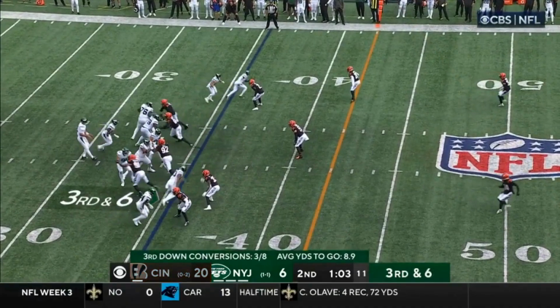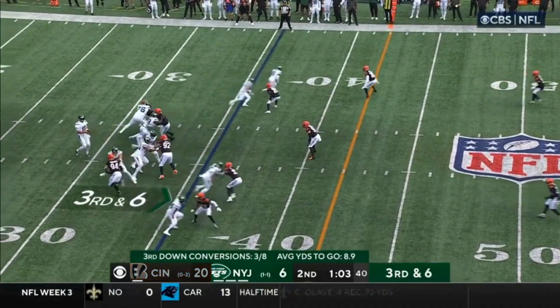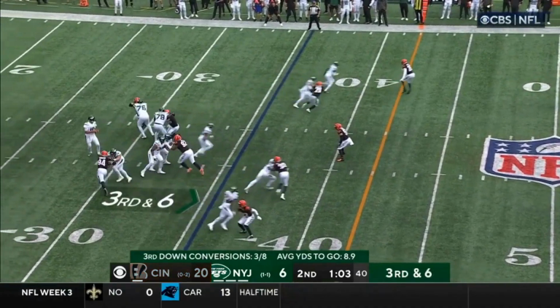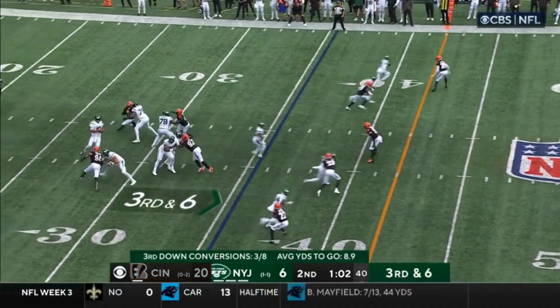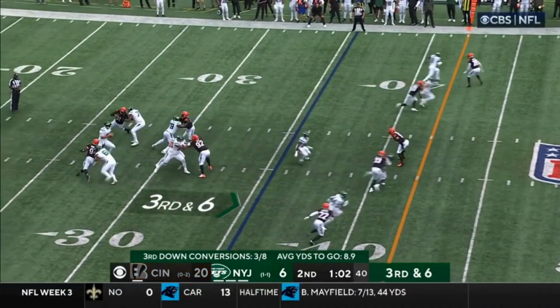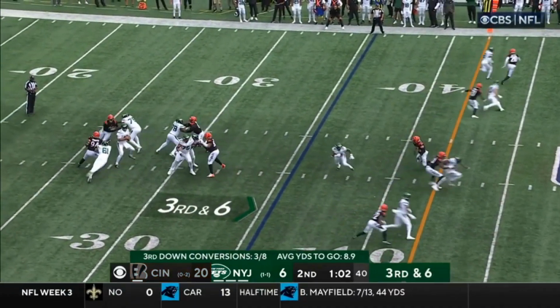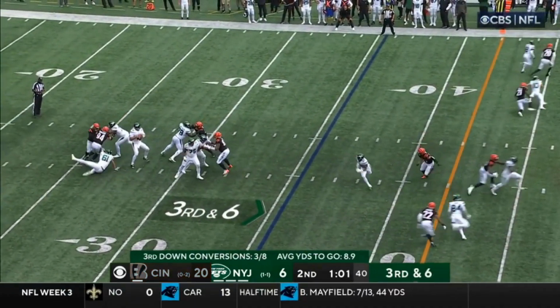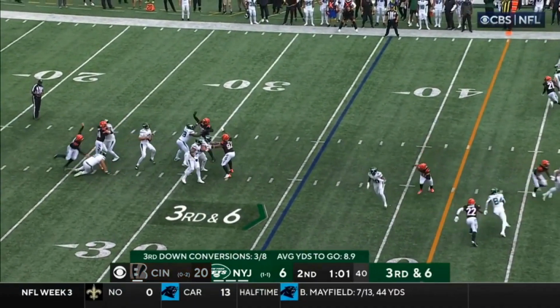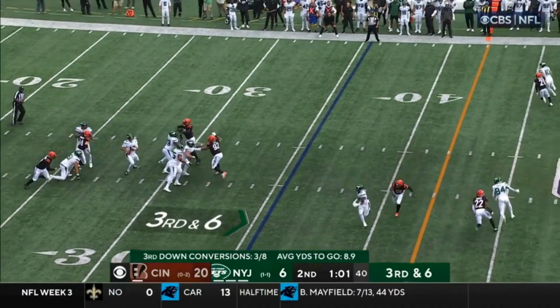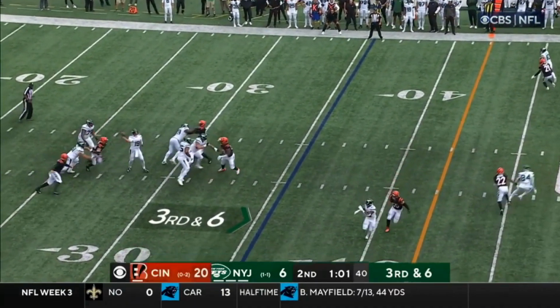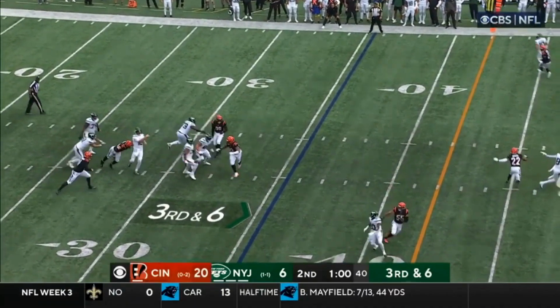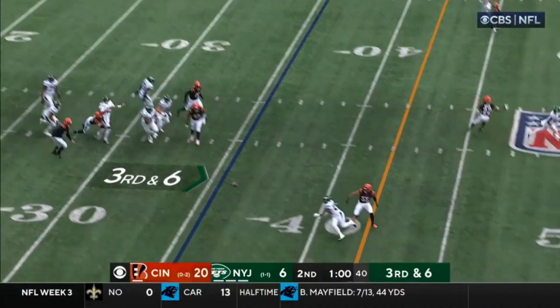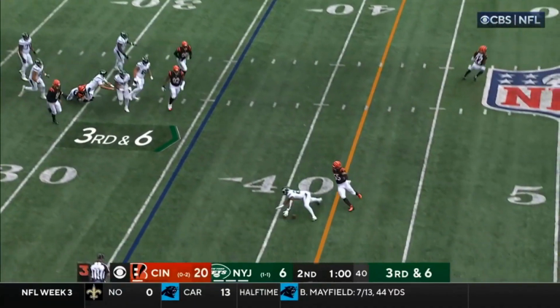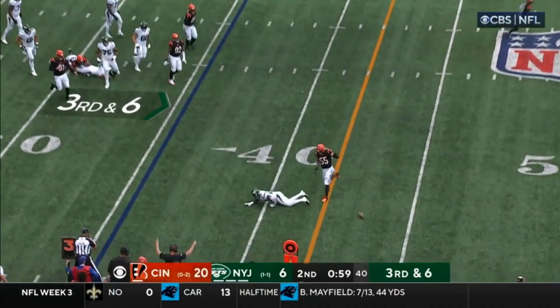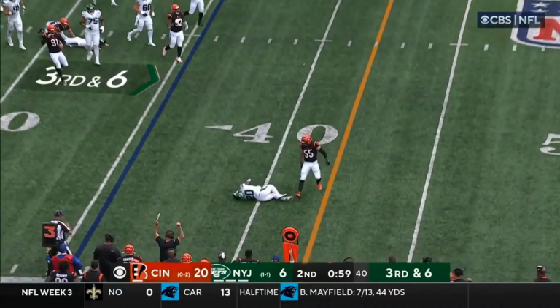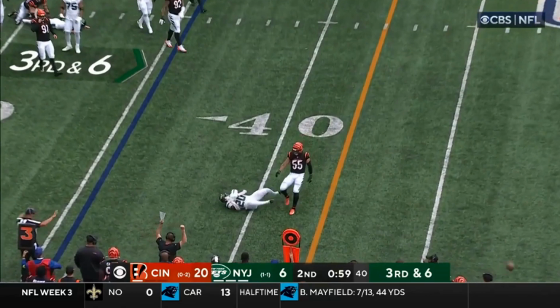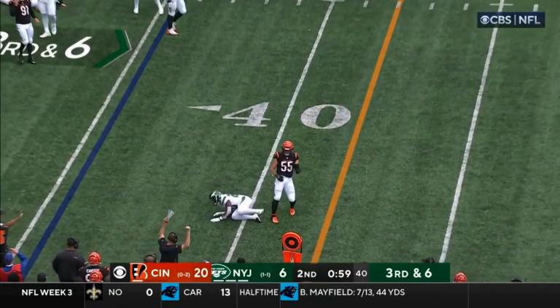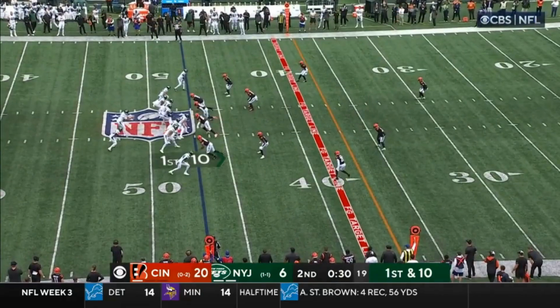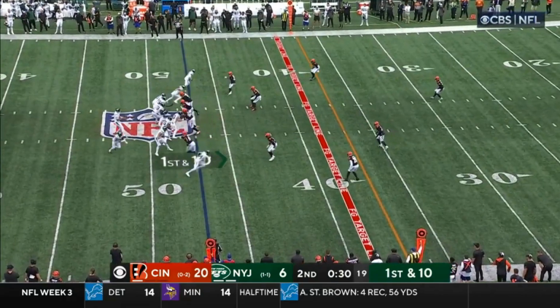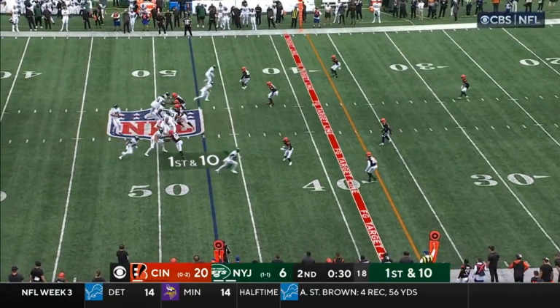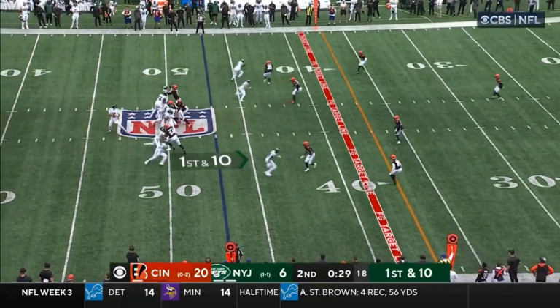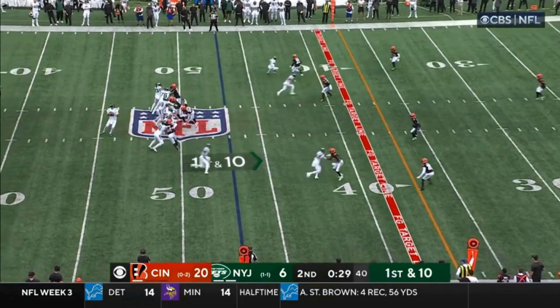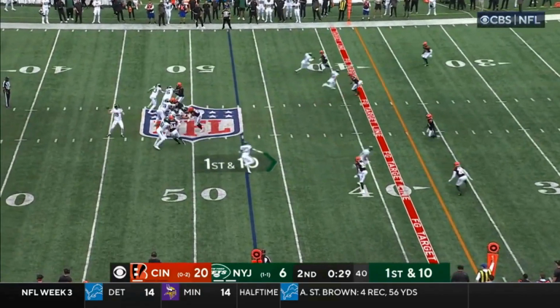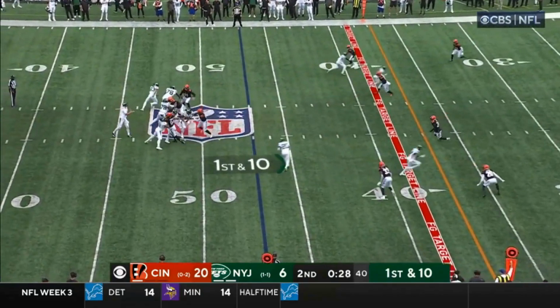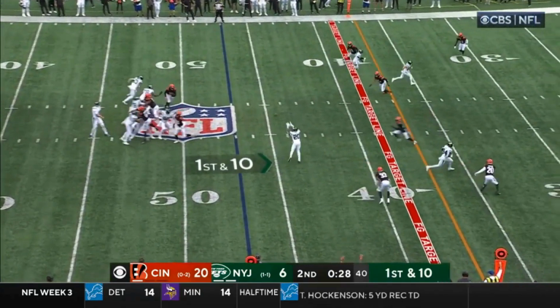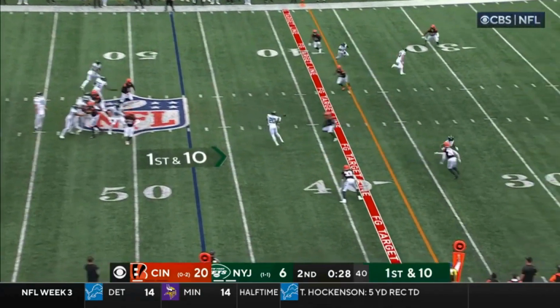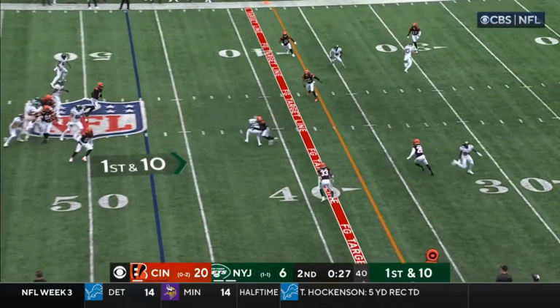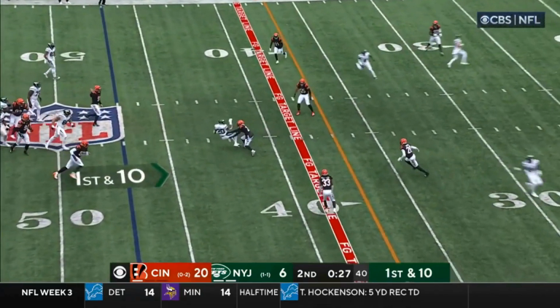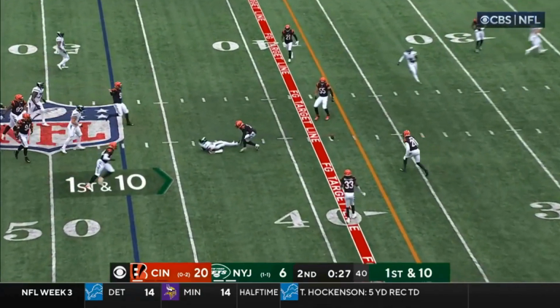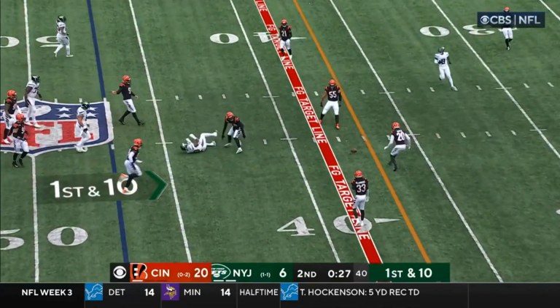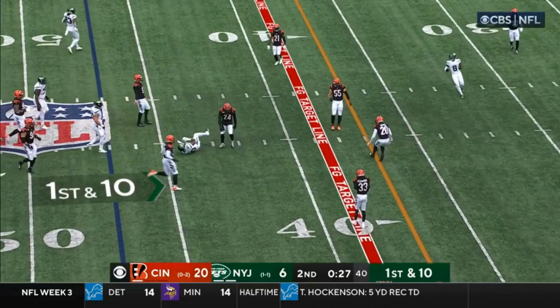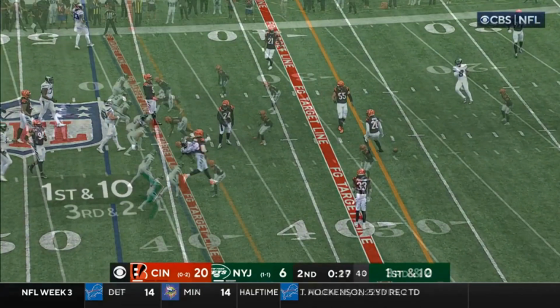Jets — a play here, a play there, but nothing sustained. Flacco with a sidearm toss. They haven't had two straight games where they have trailed at some point. Flacco through the hands.